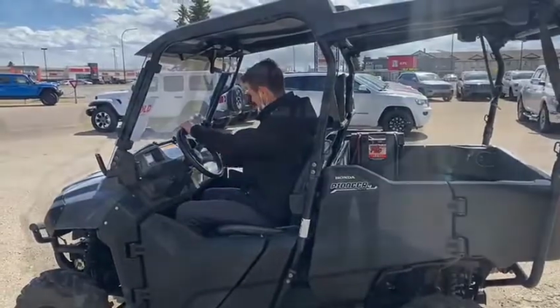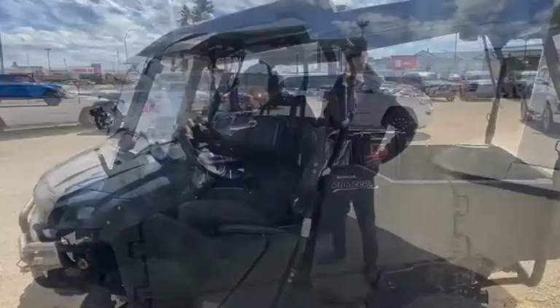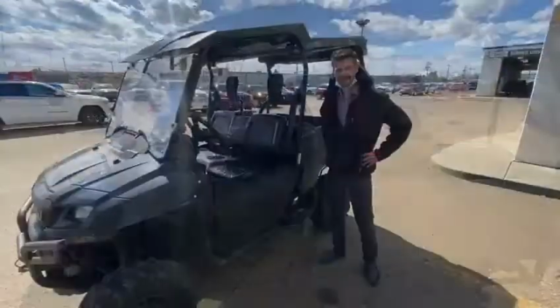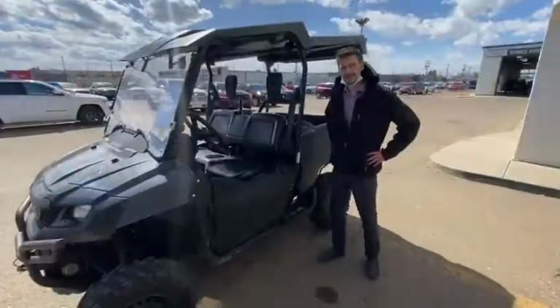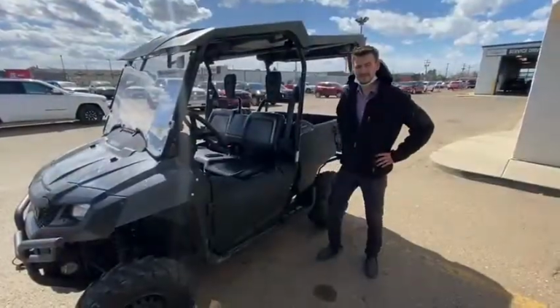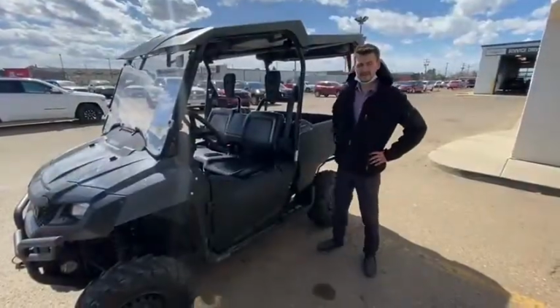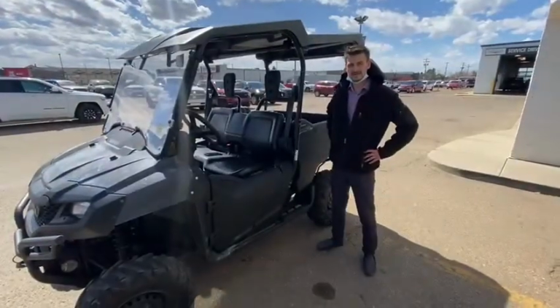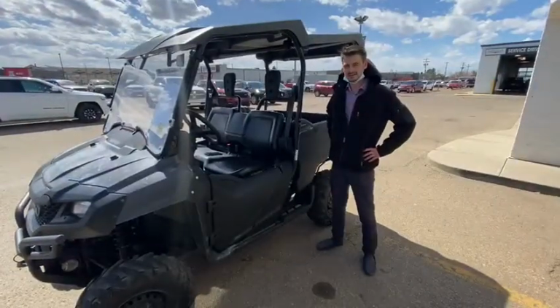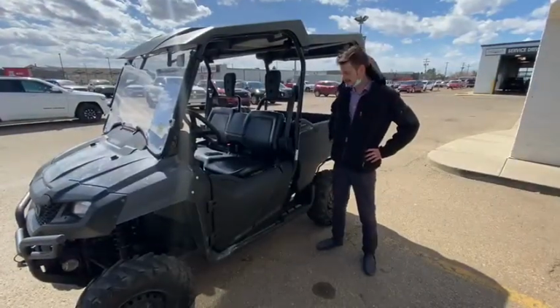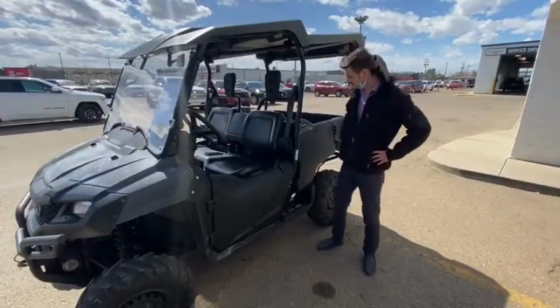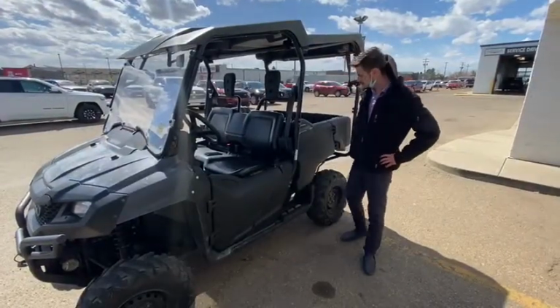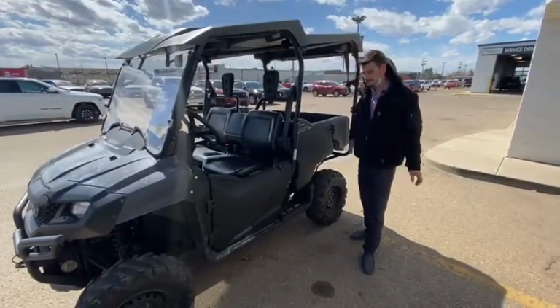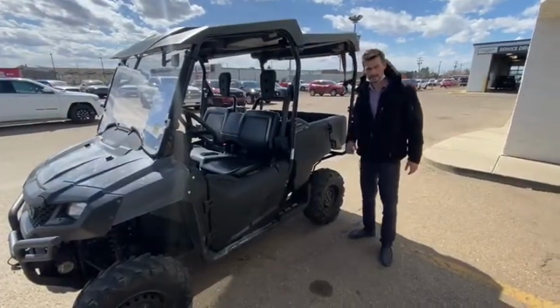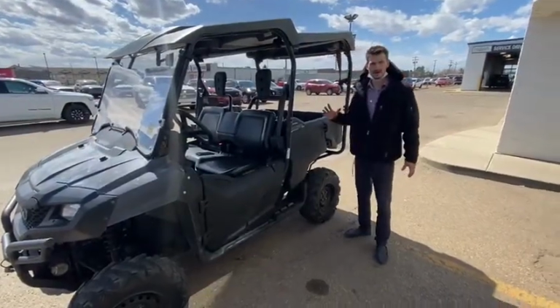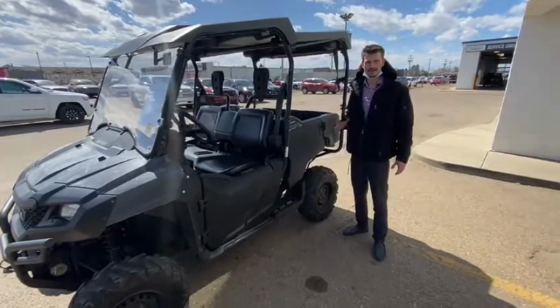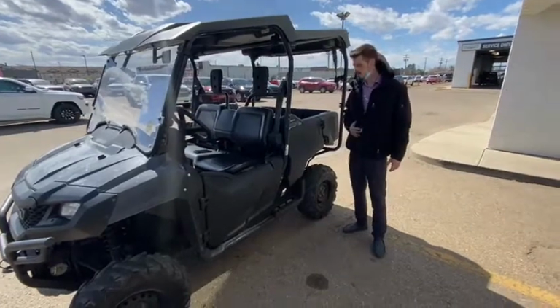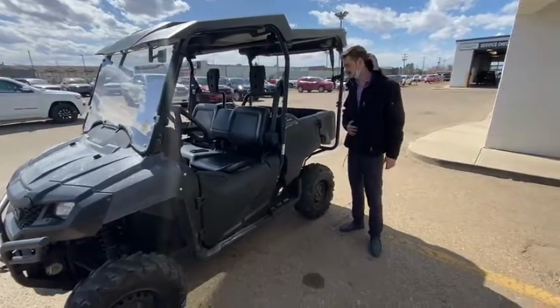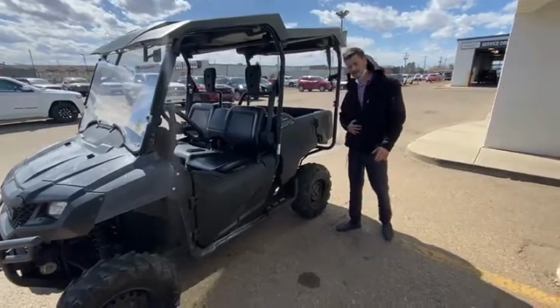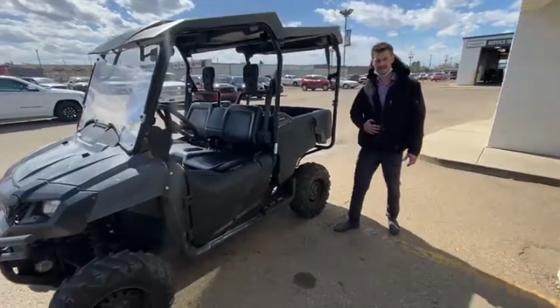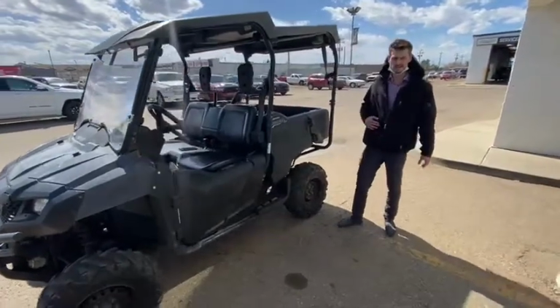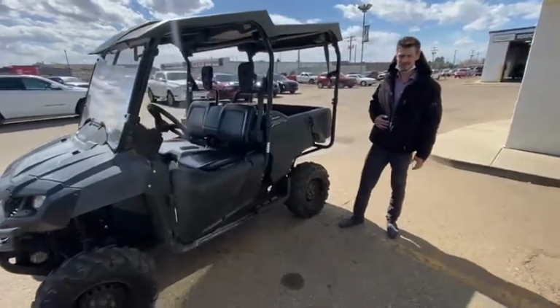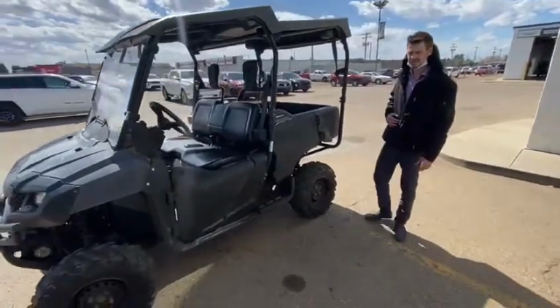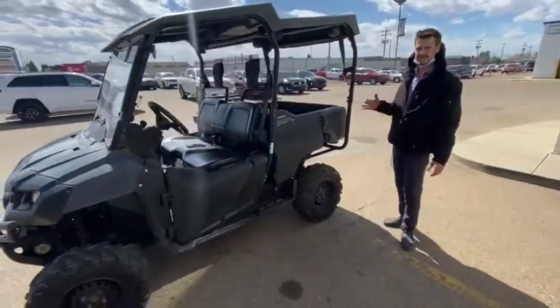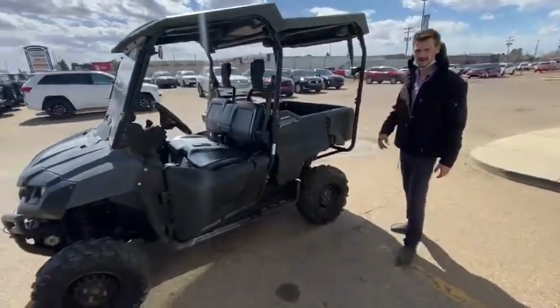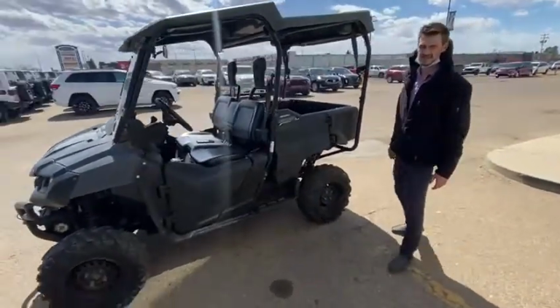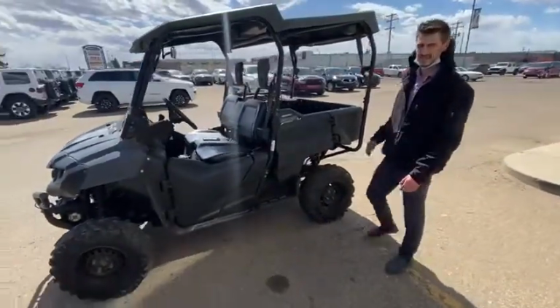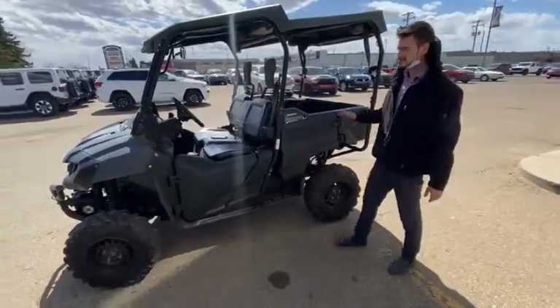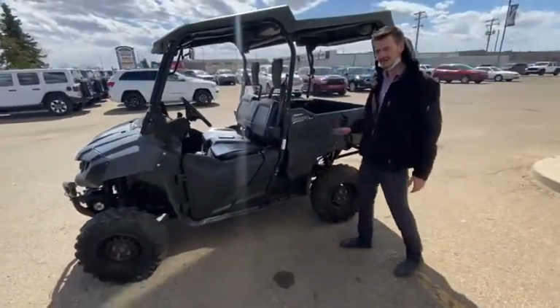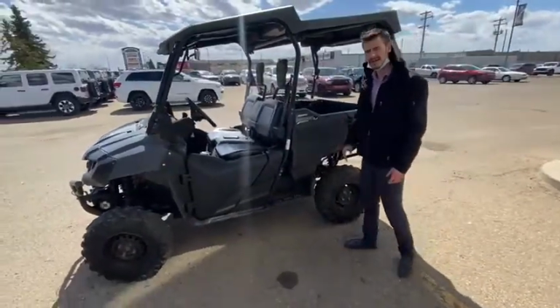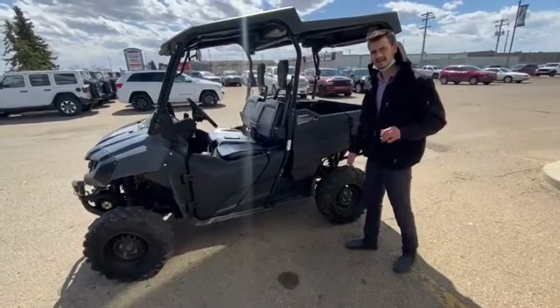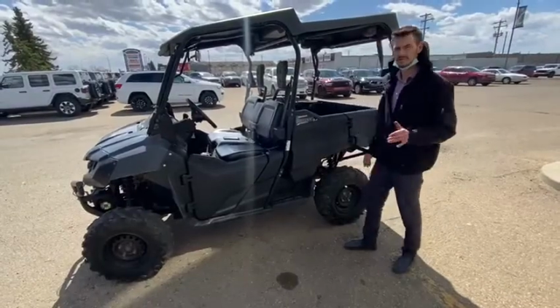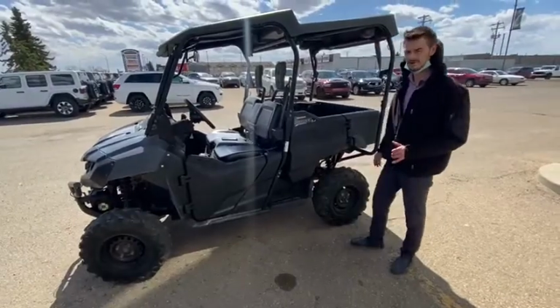Hey everybody, it's Sheldon here from Legacy Dodge with Asquan. I just wanted to do a quick little walk around video on our Honda Pioneer. It's a 2015 700cc side by side, and it is 4x4.